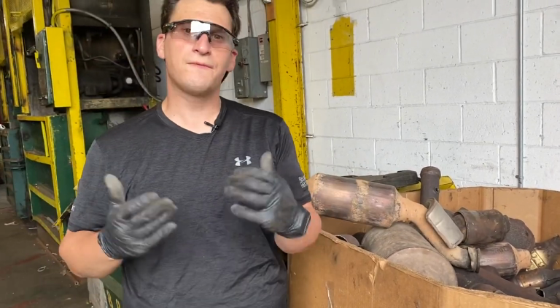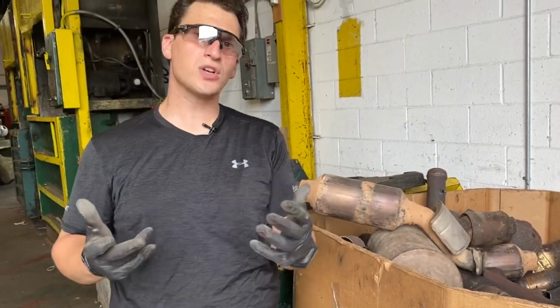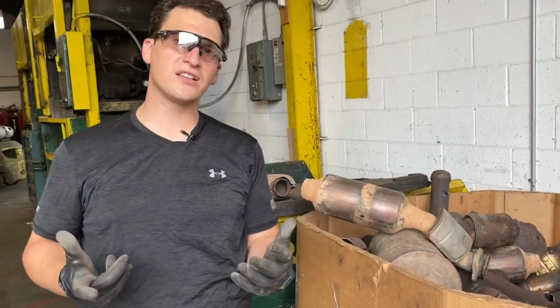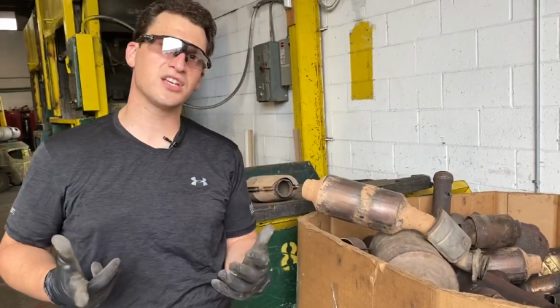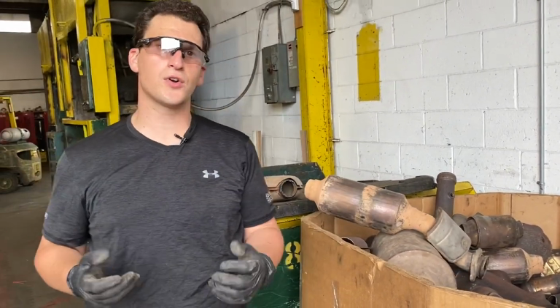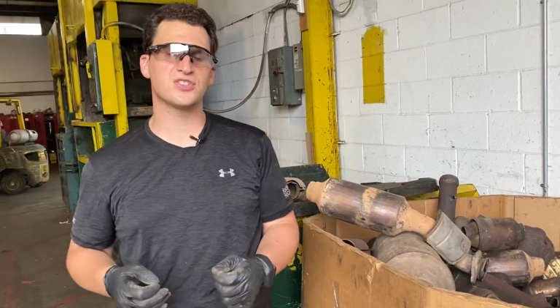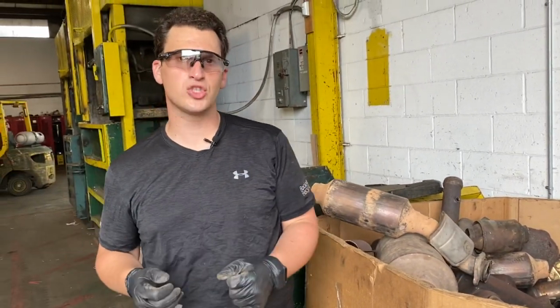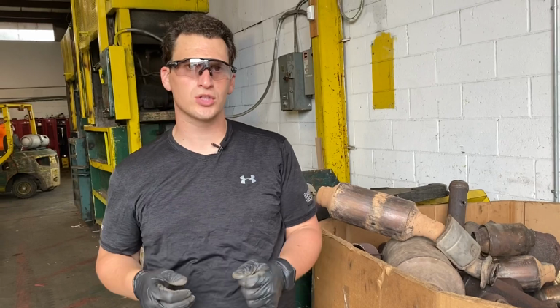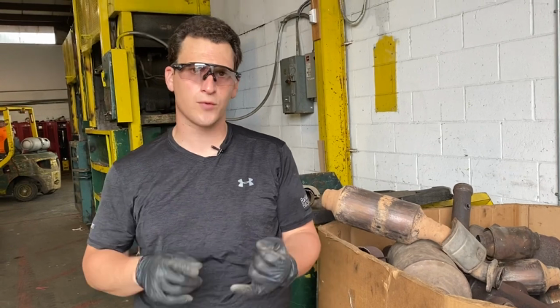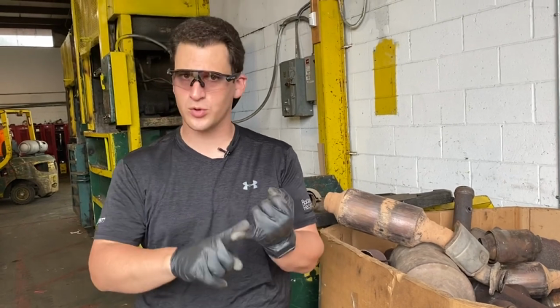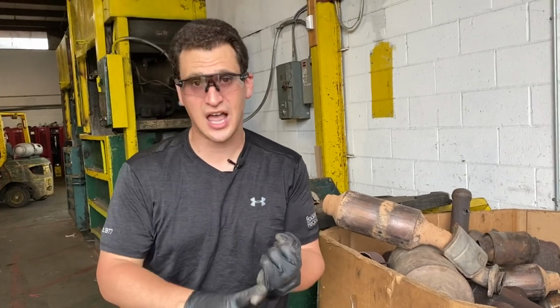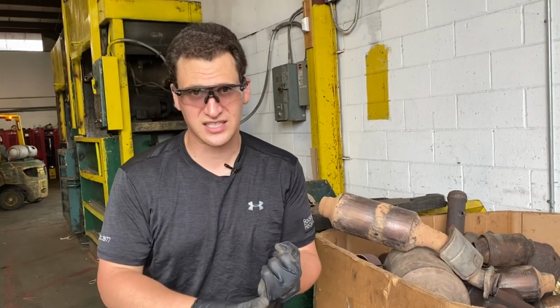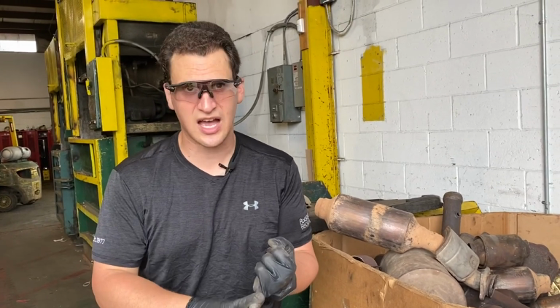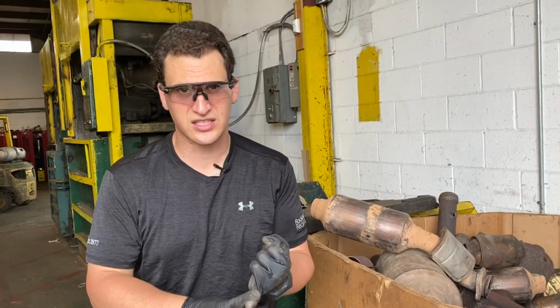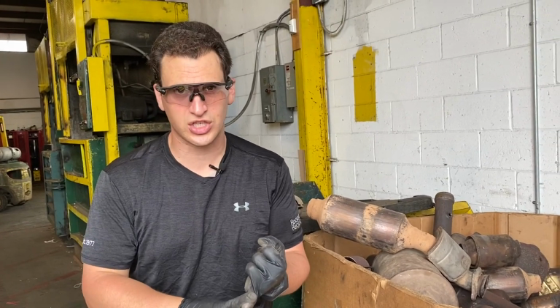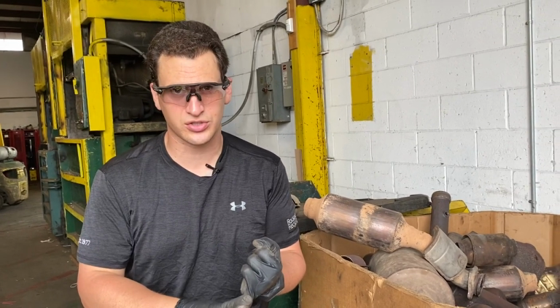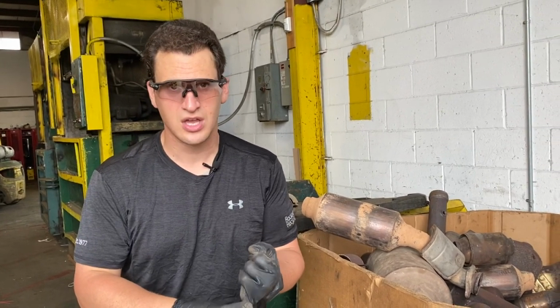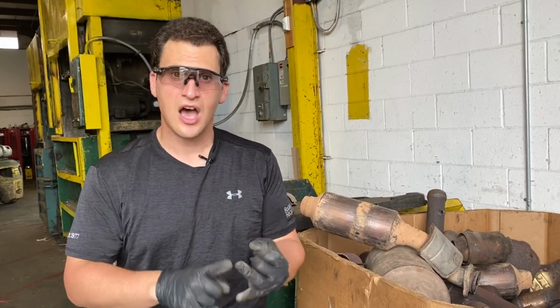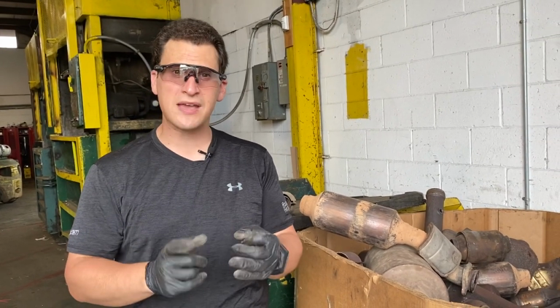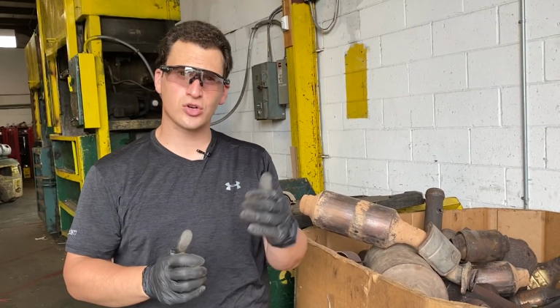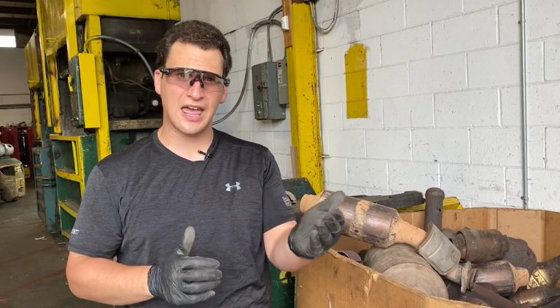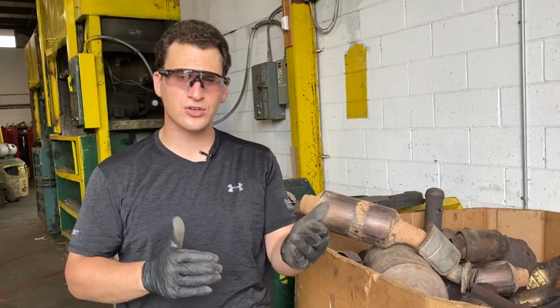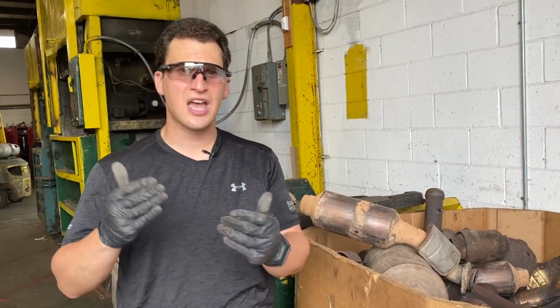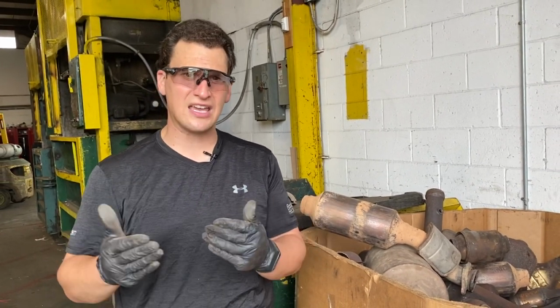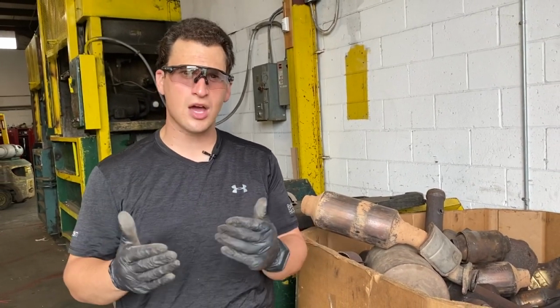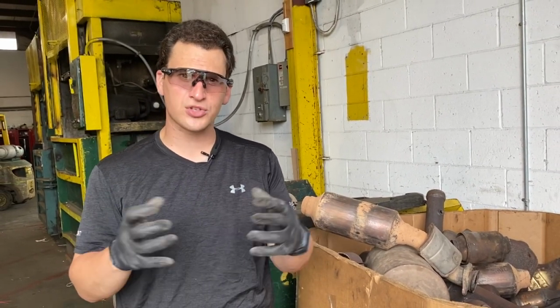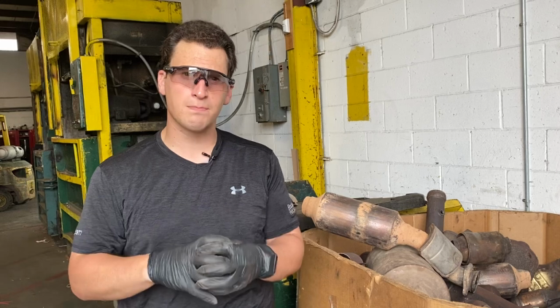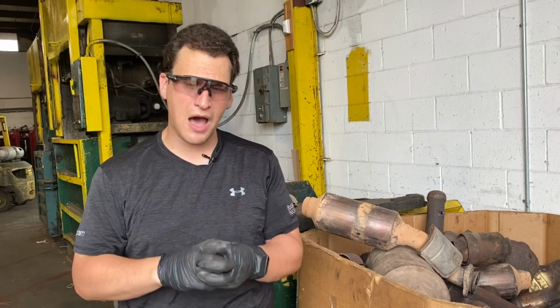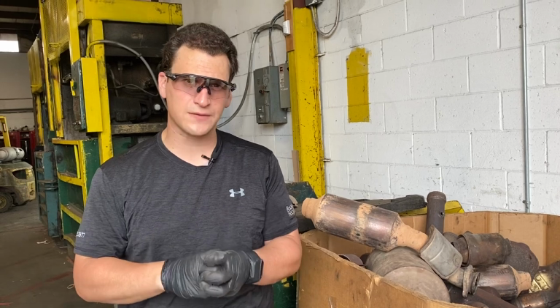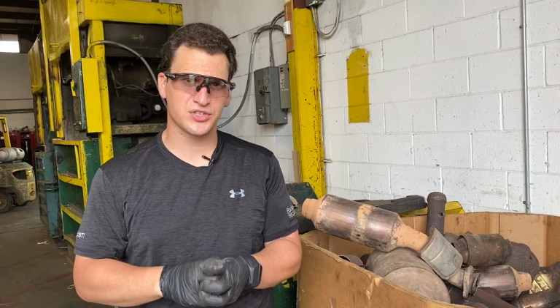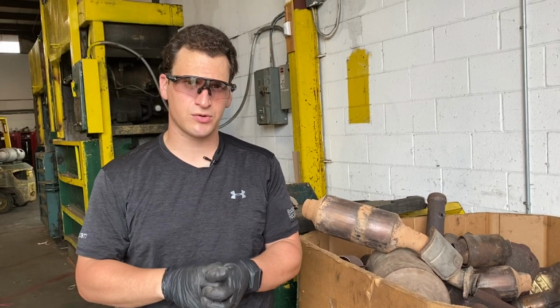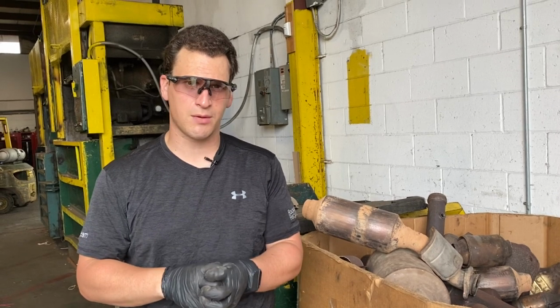Ford catalytic converters — things you want to look for: those slots and dots in the shields, and a mixture of letters and numbers combined for a serial number.